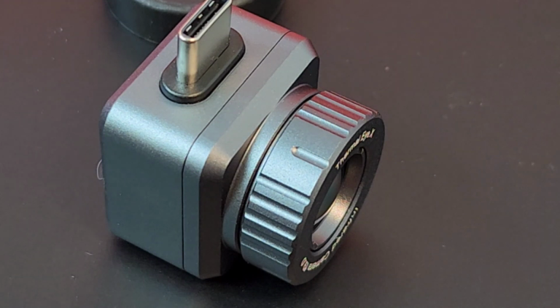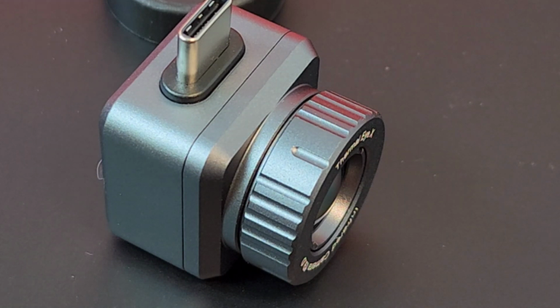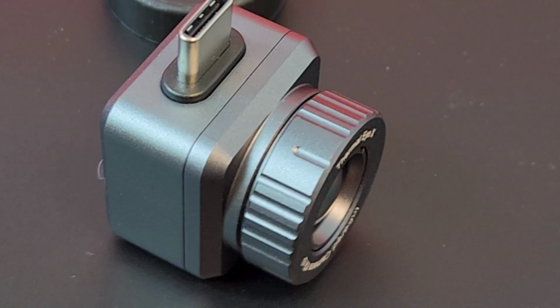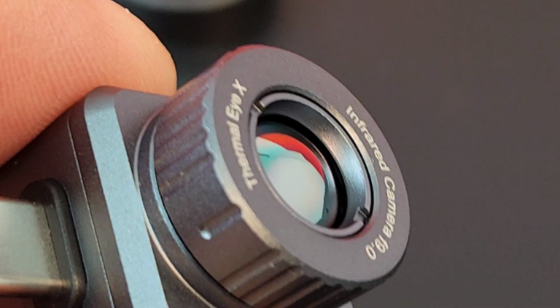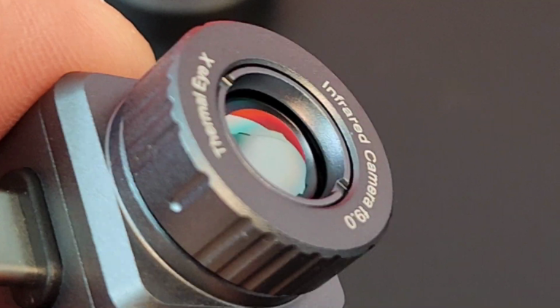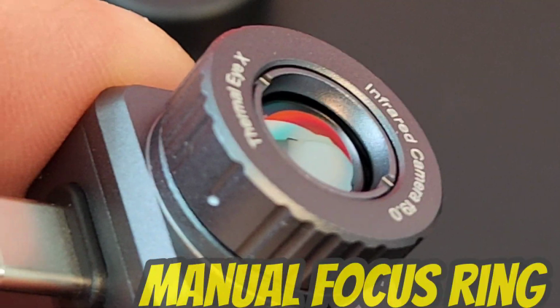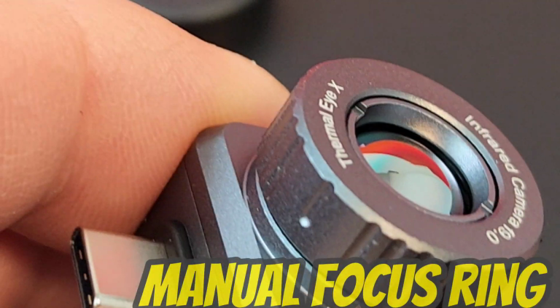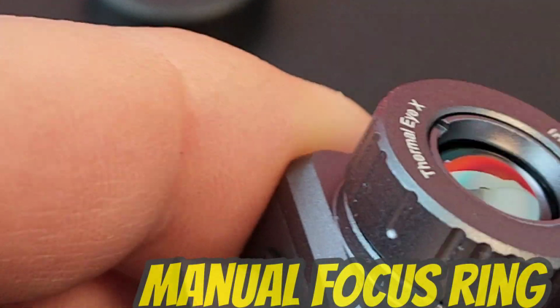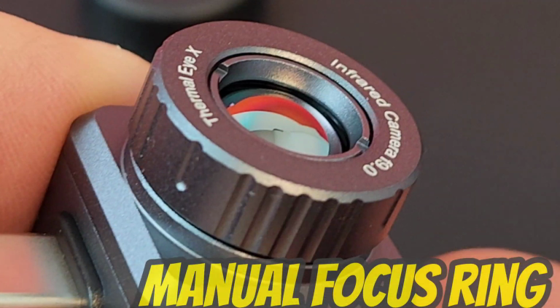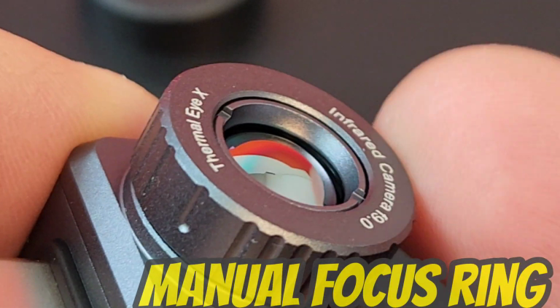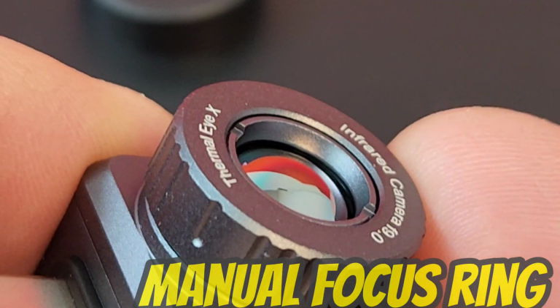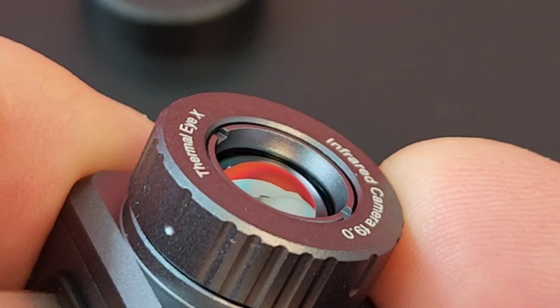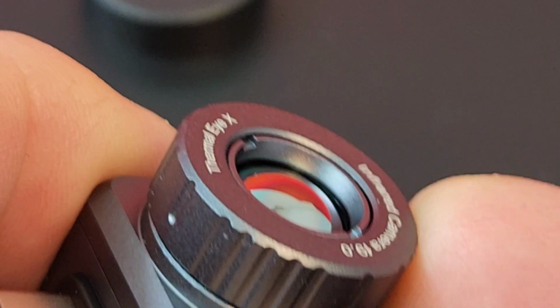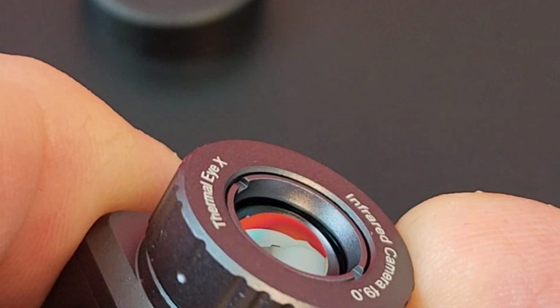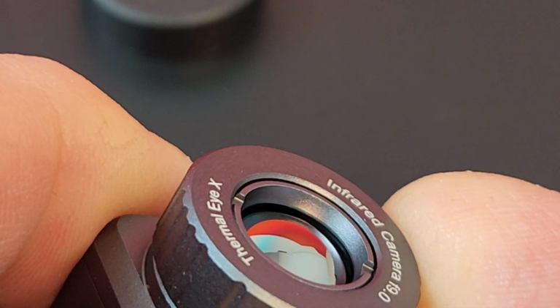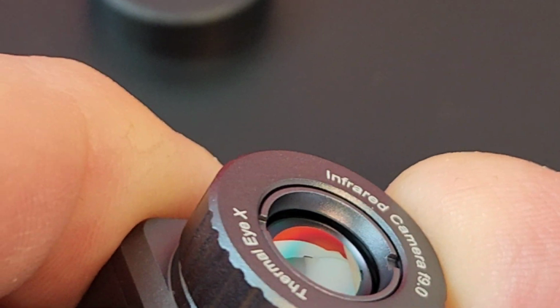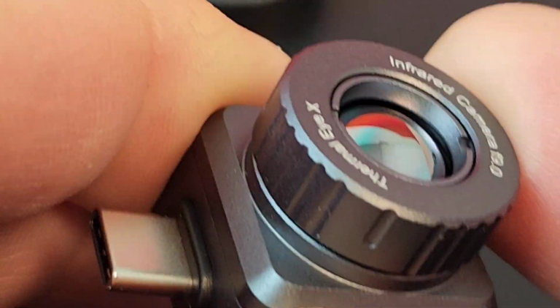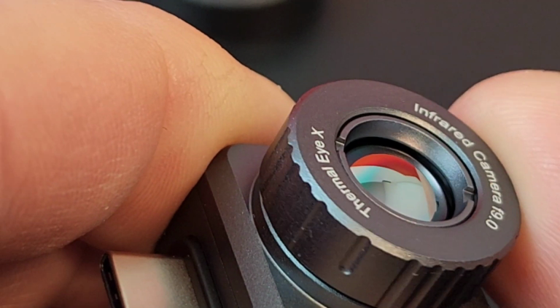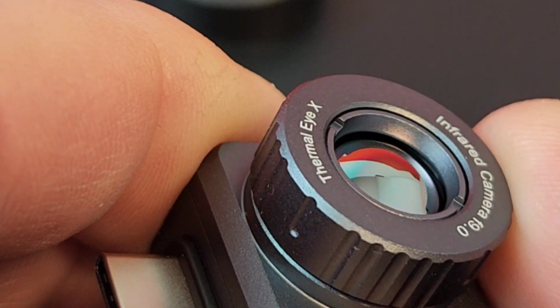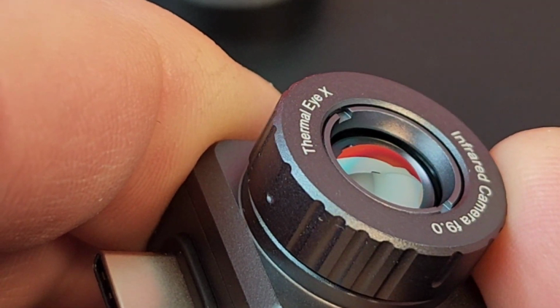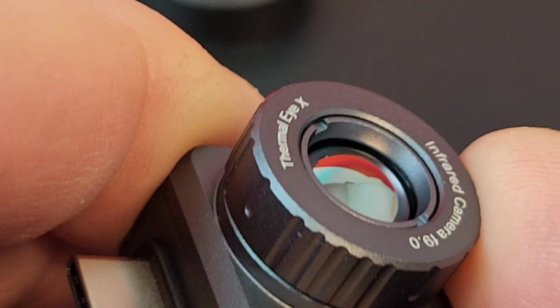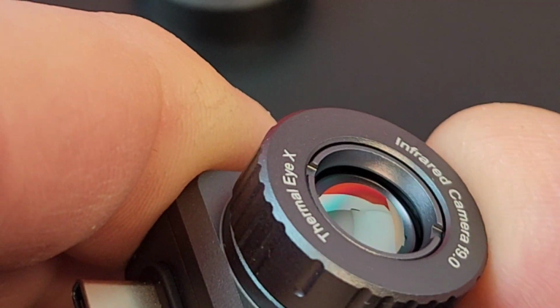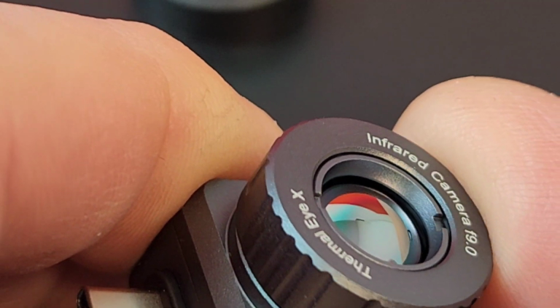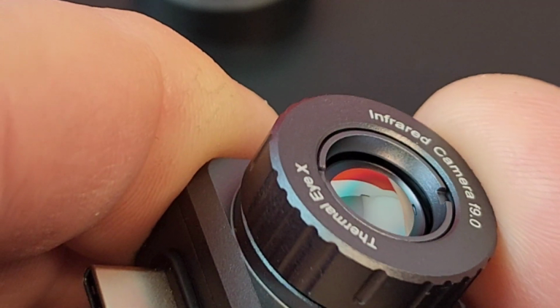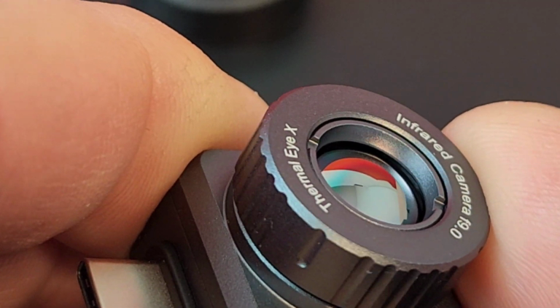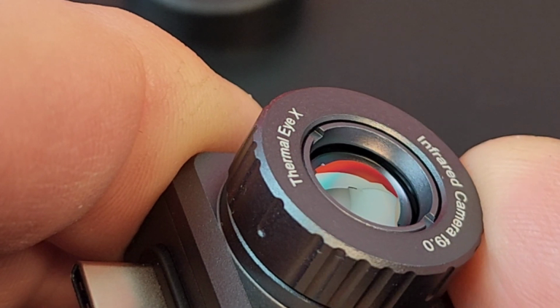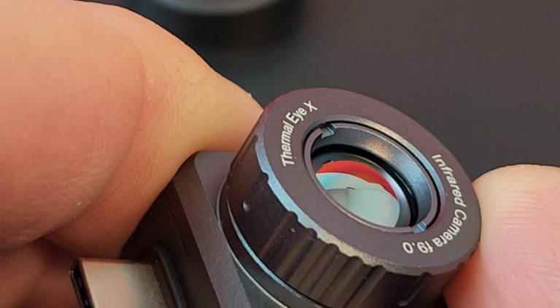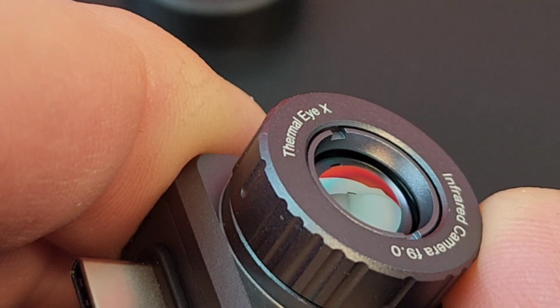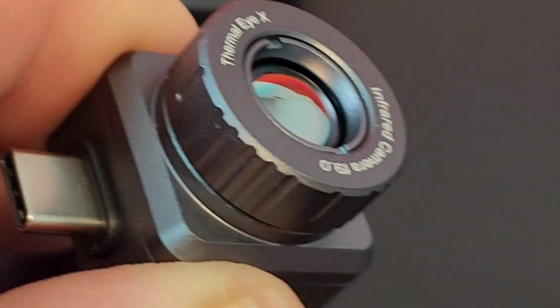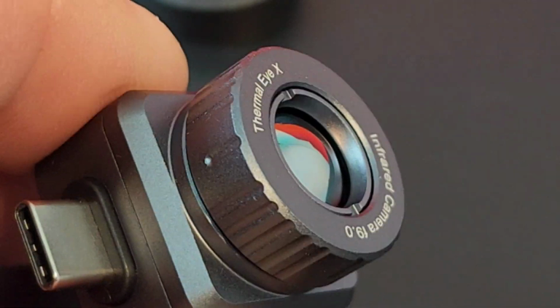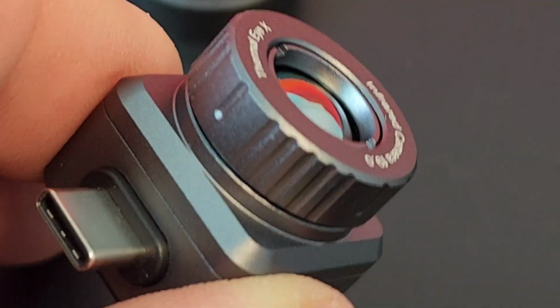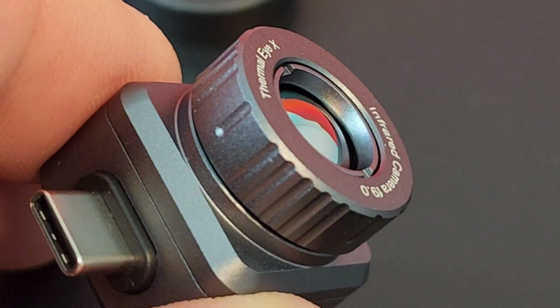This camera also has a focuser, just like a regular 35mm digital camera. There's a focusing ring to get your subject crisp and clear — nice and smooth.